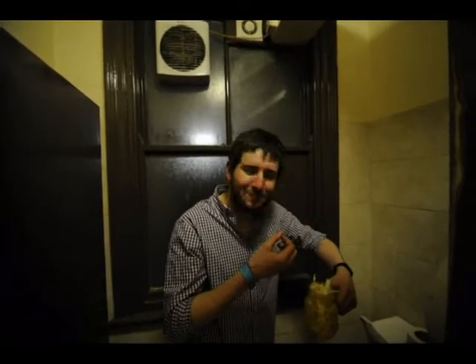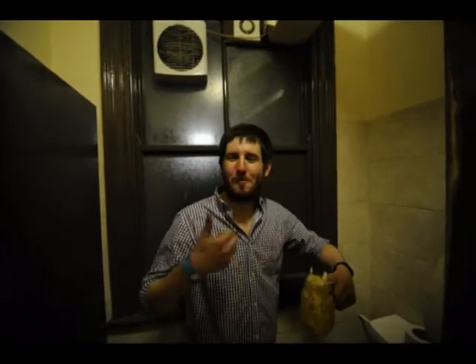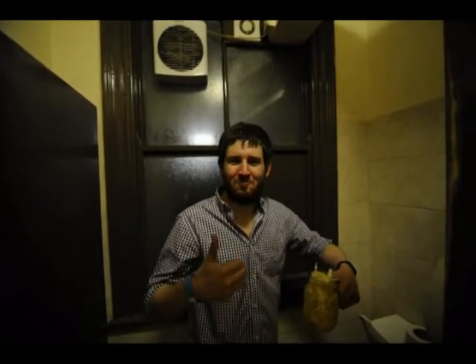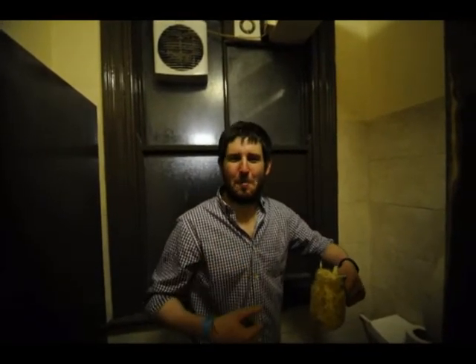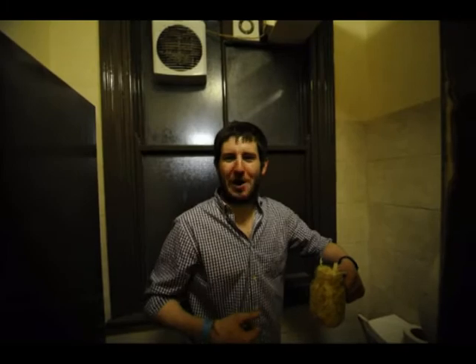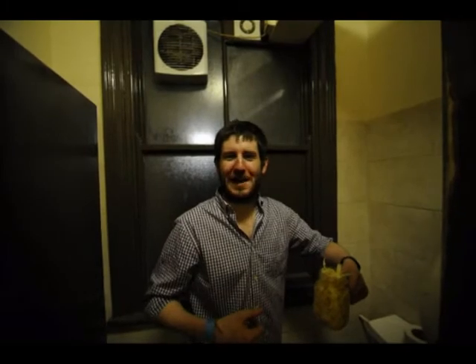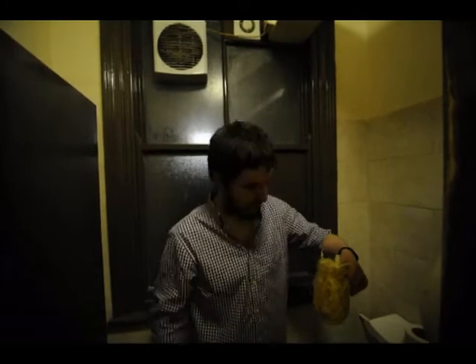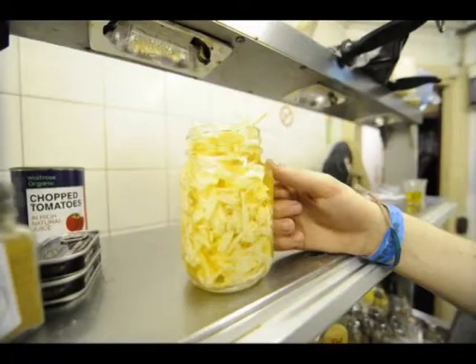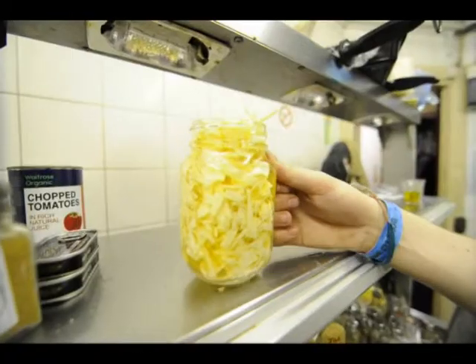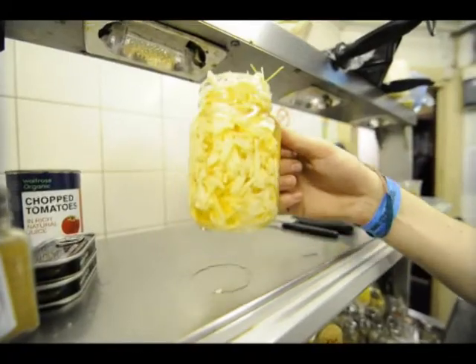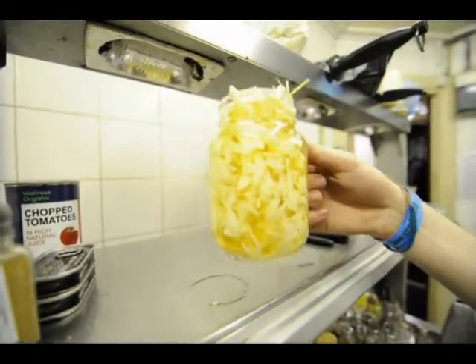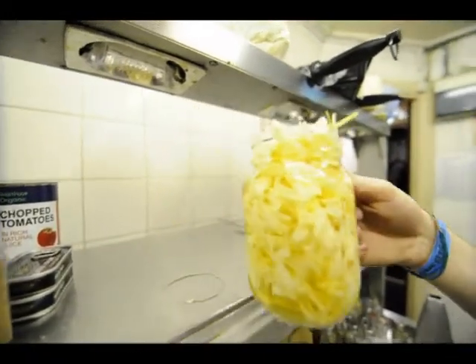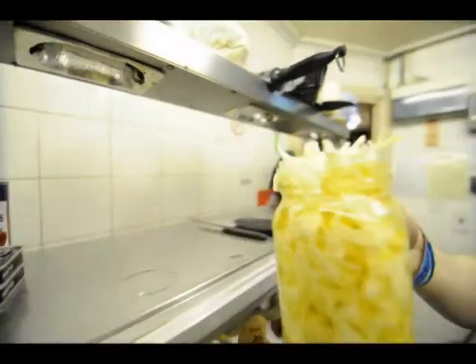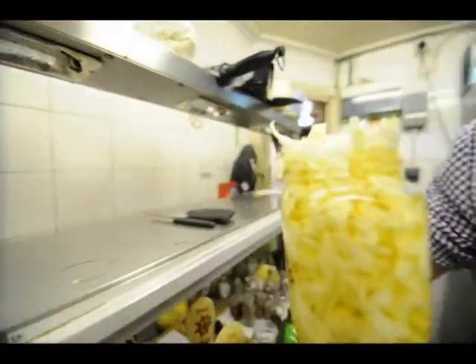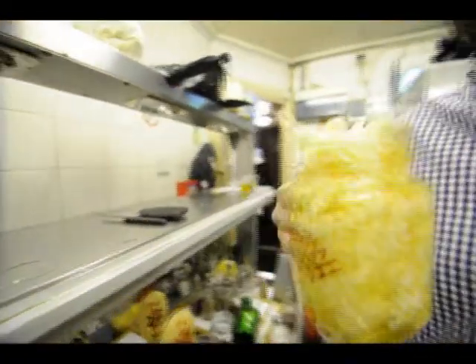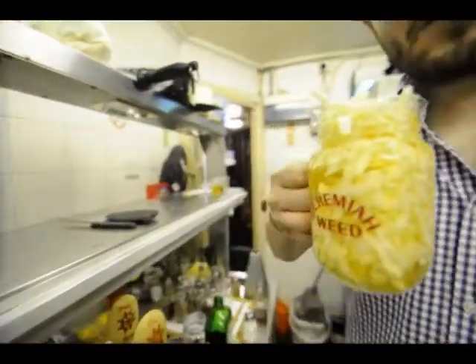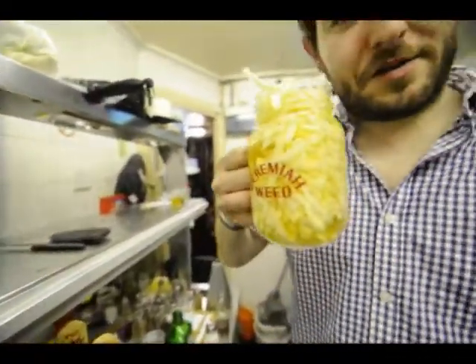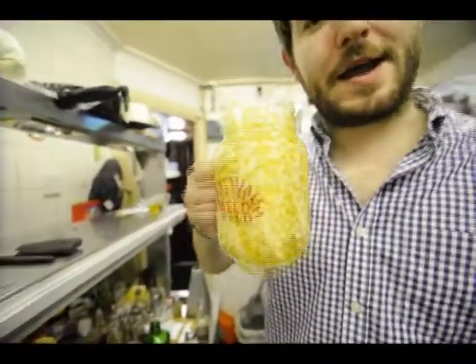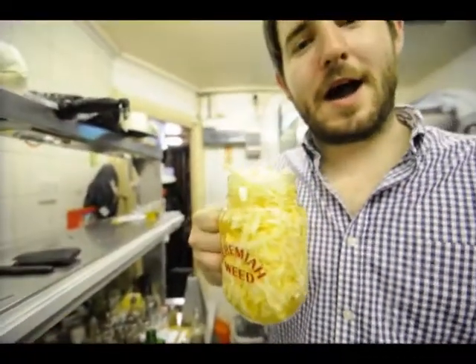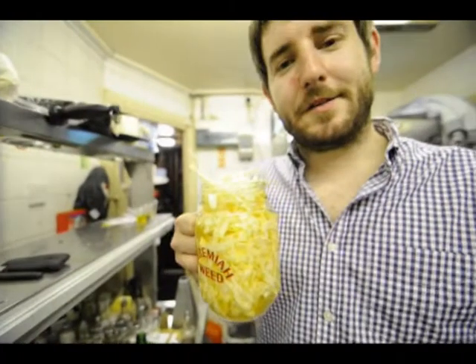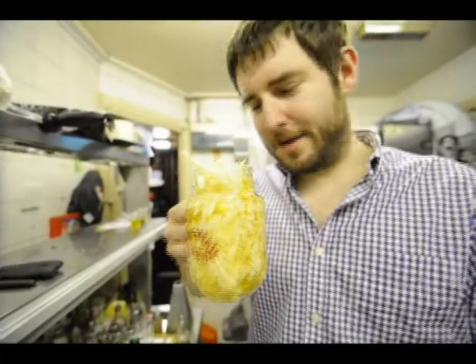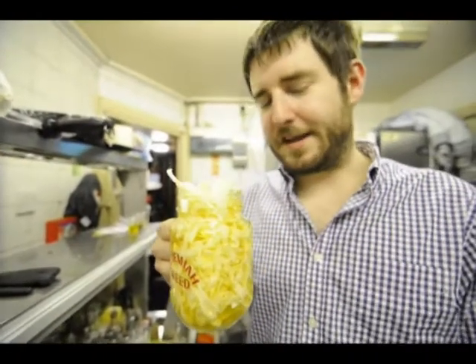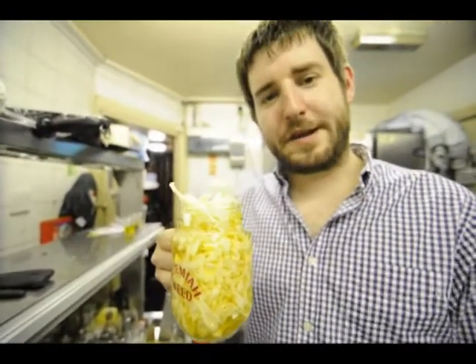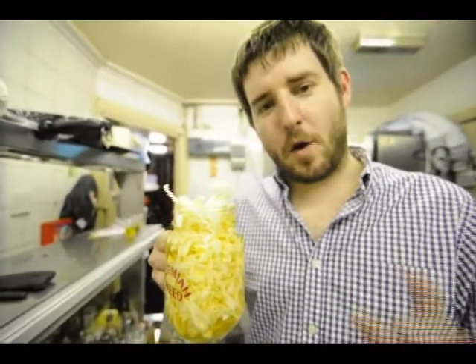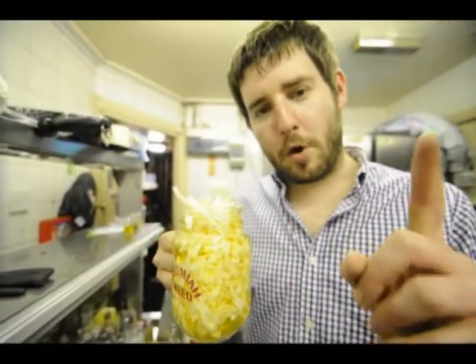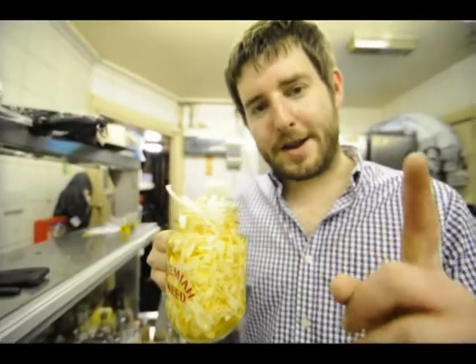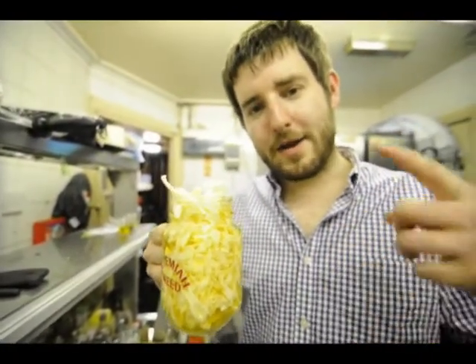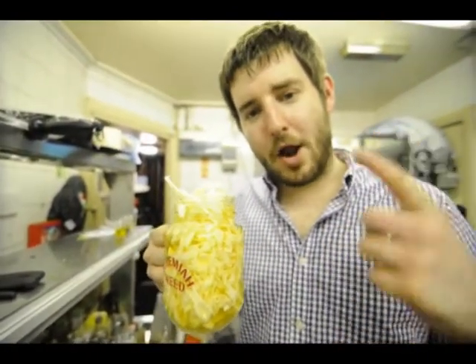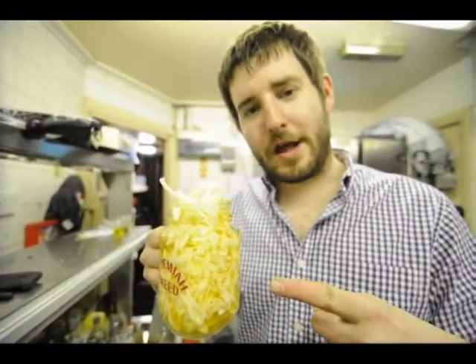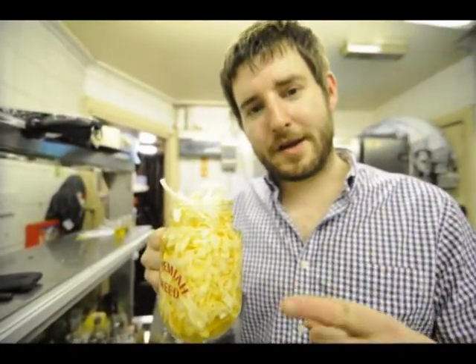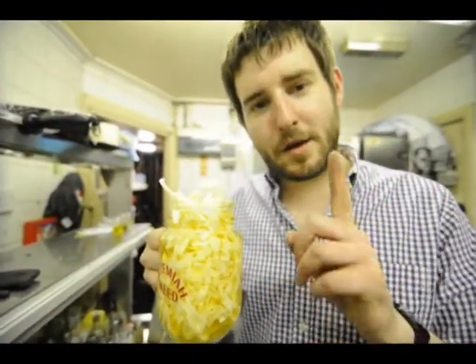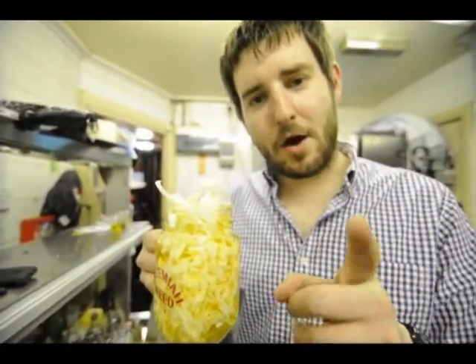Mmm, perfect. So there you go, guys — six weeks, one pledge, and all this can be yours.